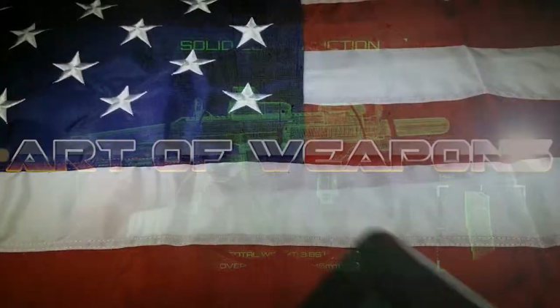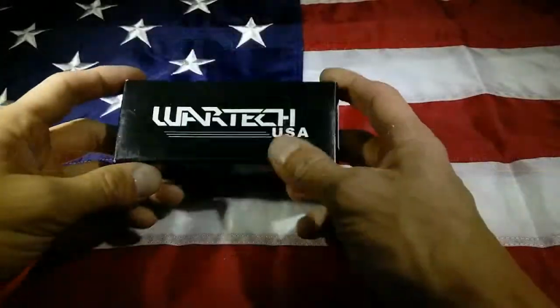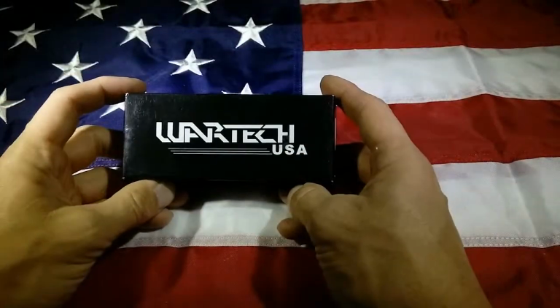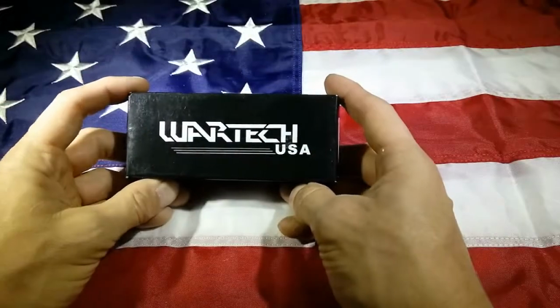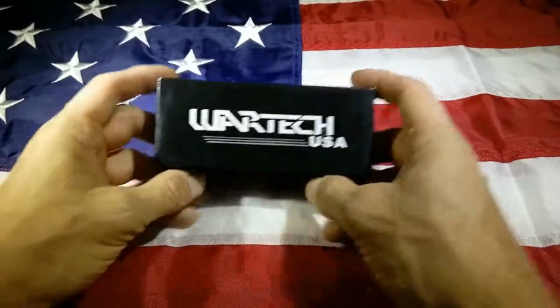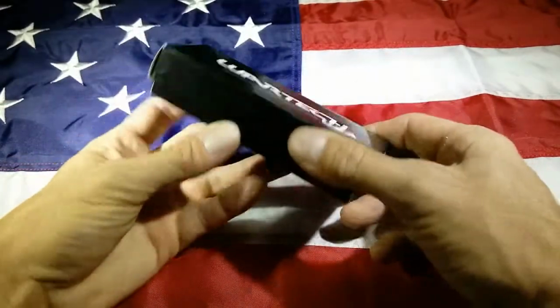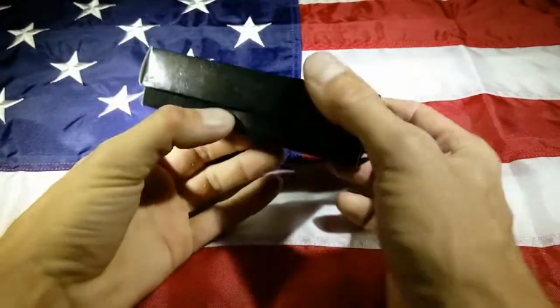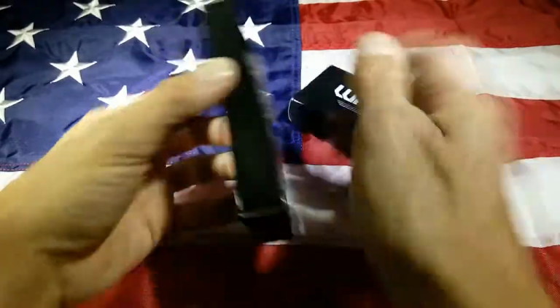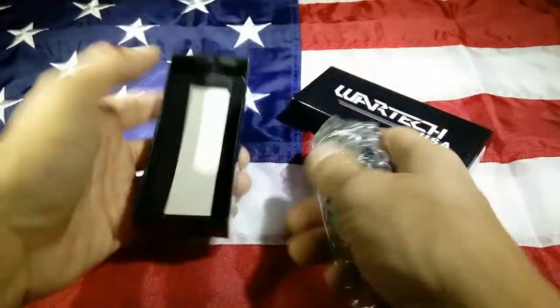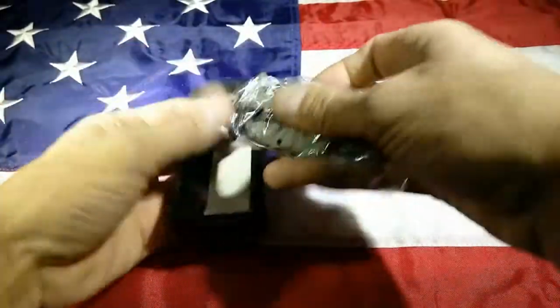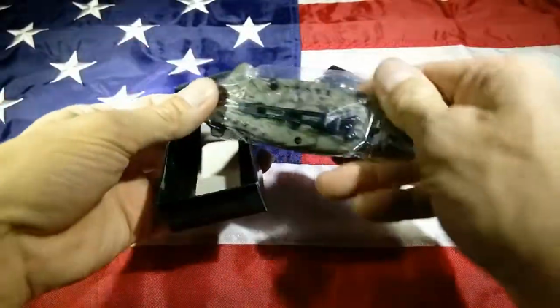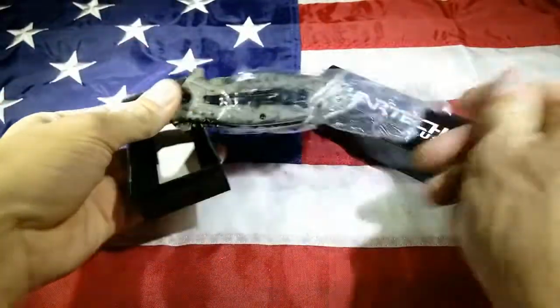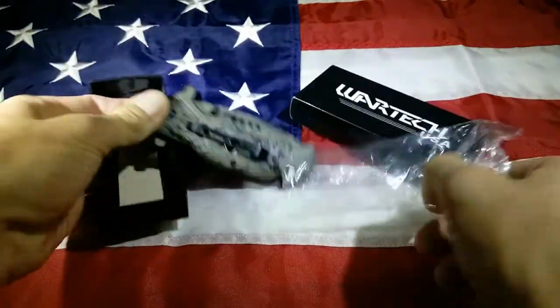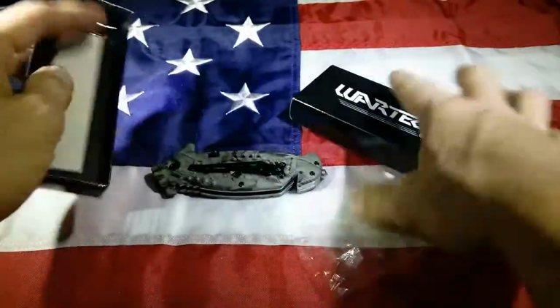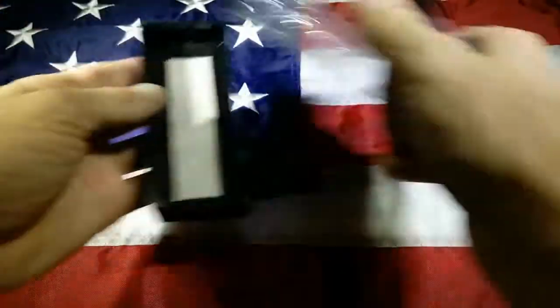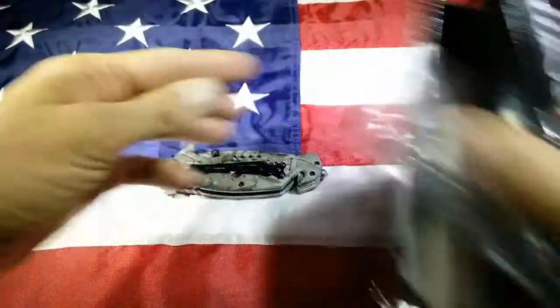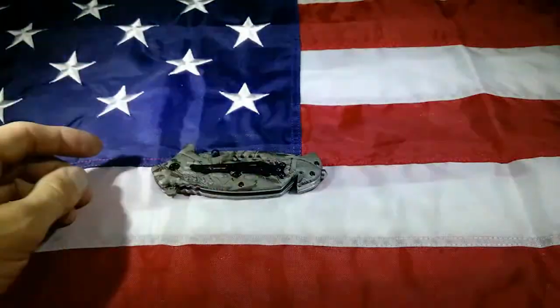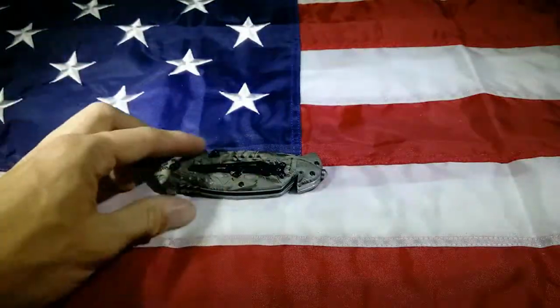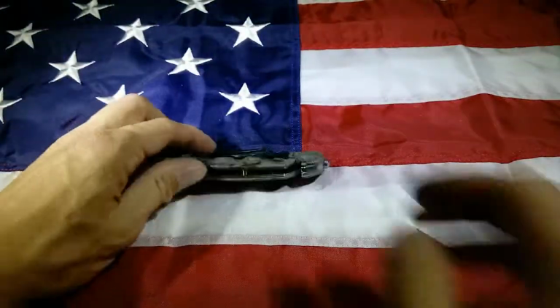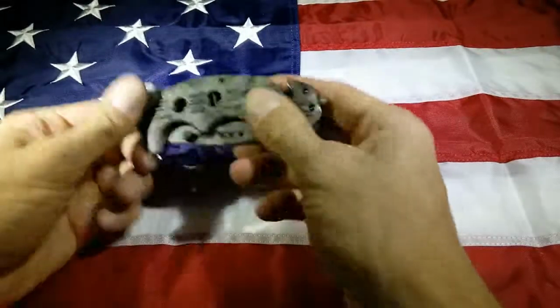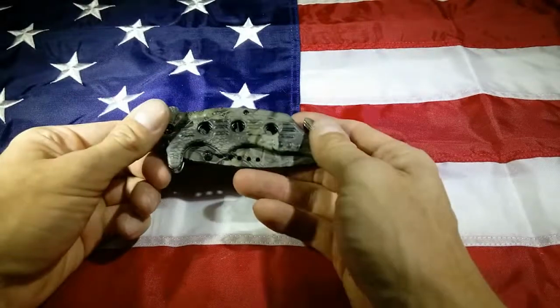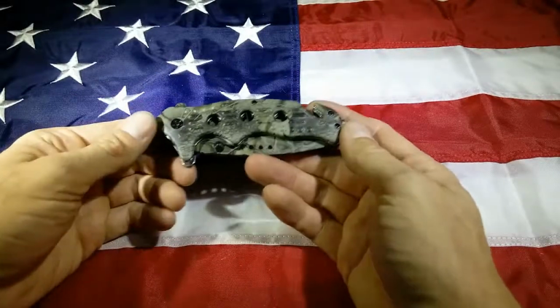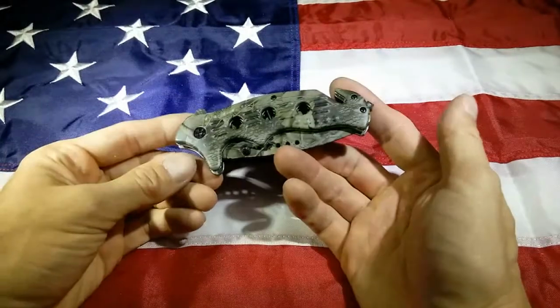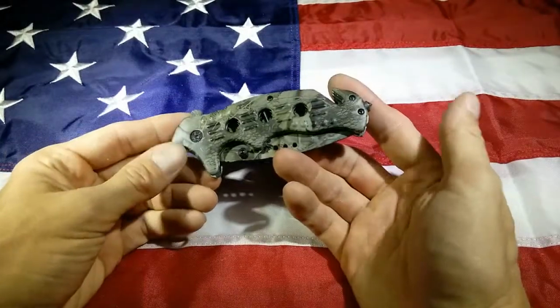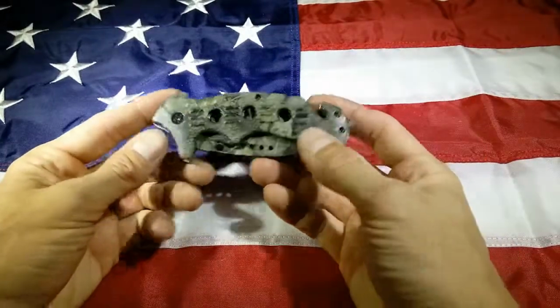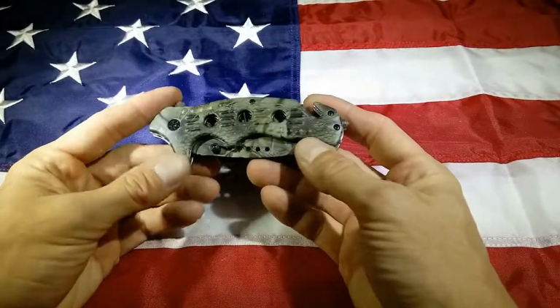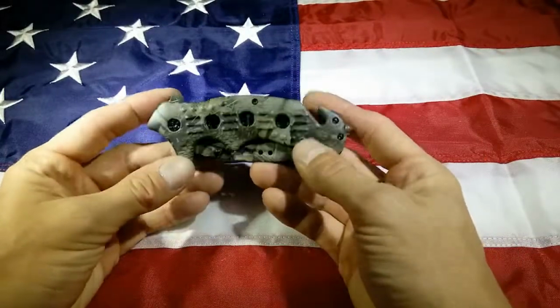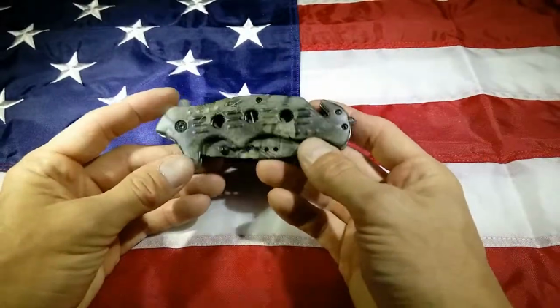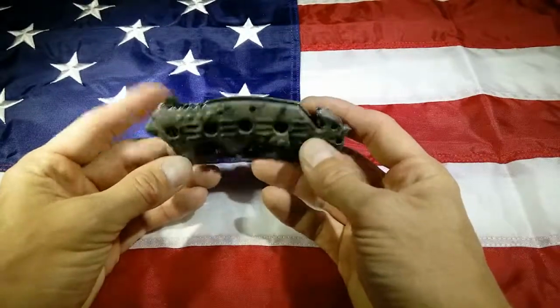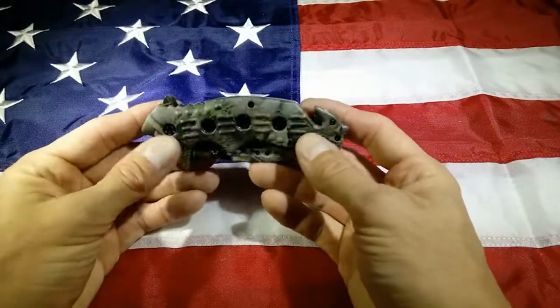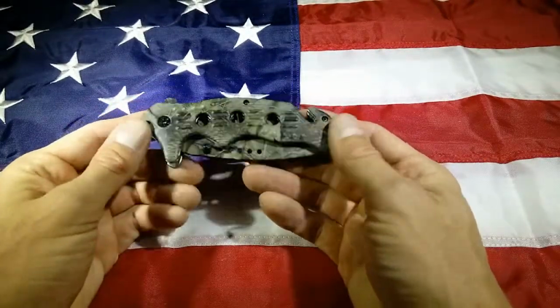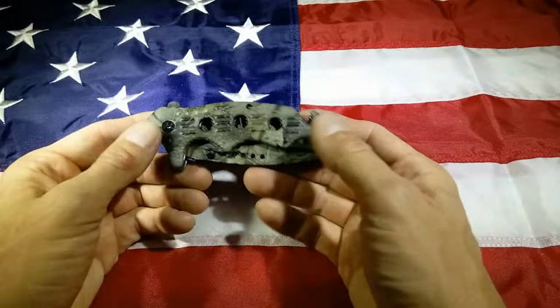Hey guys, Art of Weapons here. Today I have a Wartek to show you, and this is a really cool knife. Honestly, I don't know the name of this knife — I wish I did because I really like it. If any of you know what it is, maybe you can put it in the comments below.